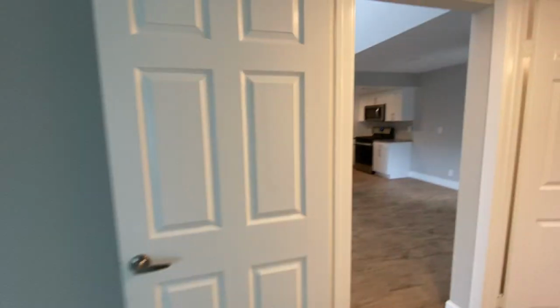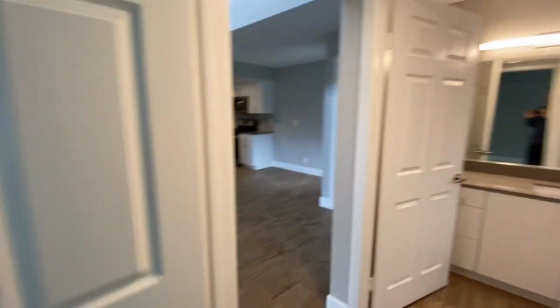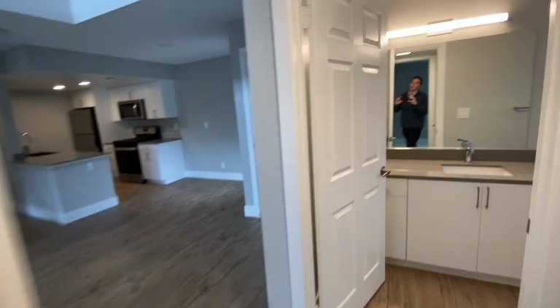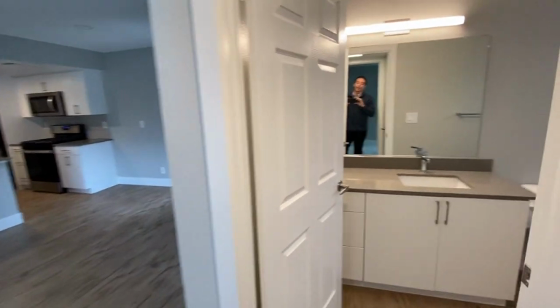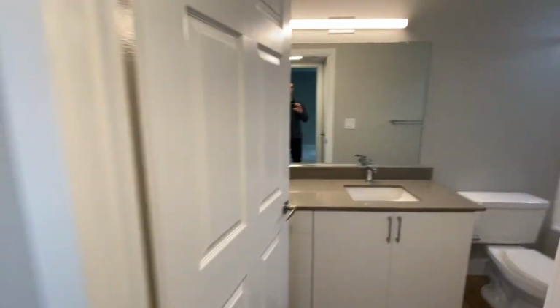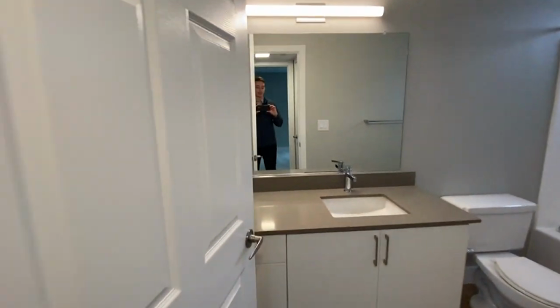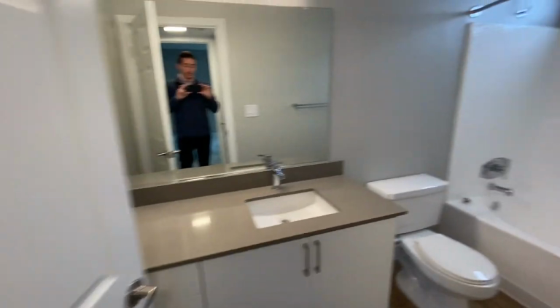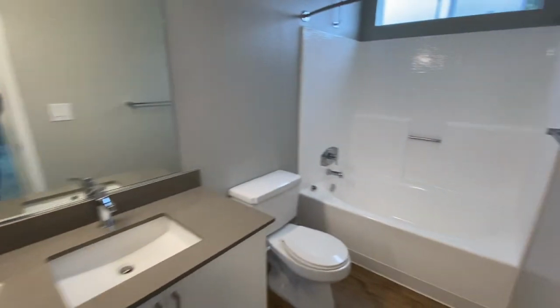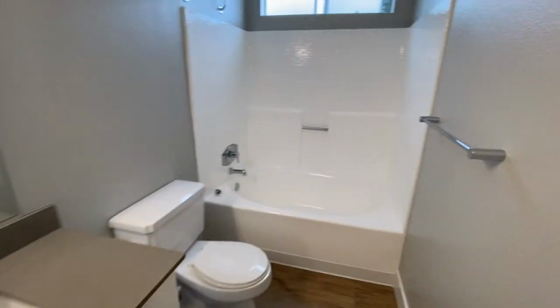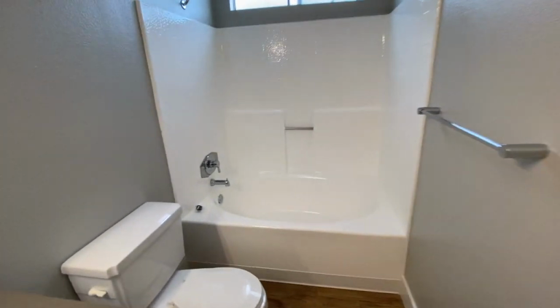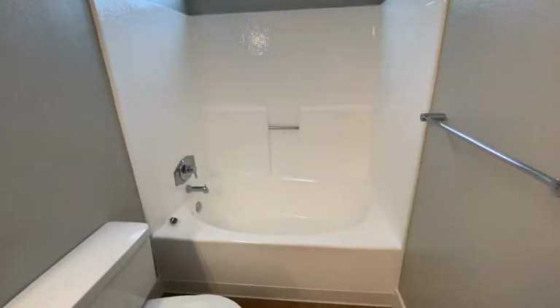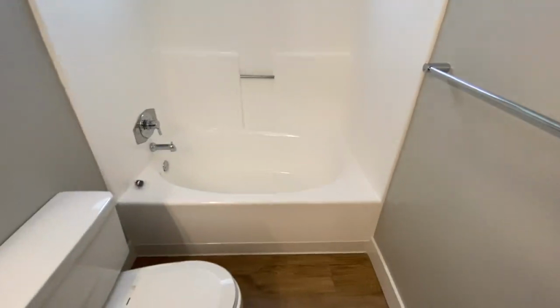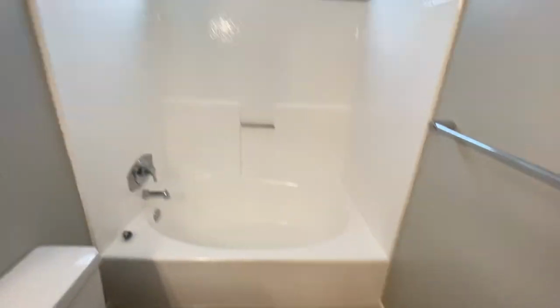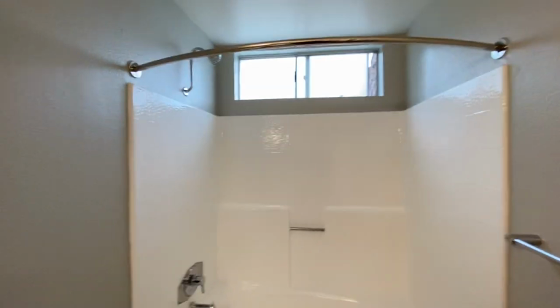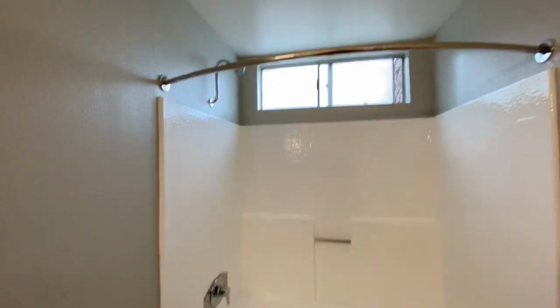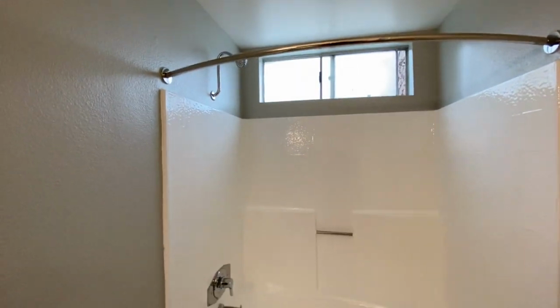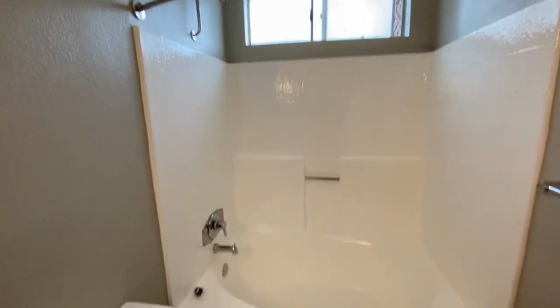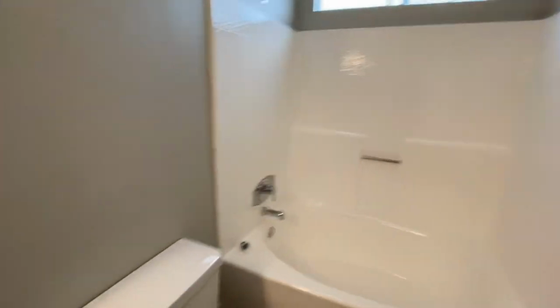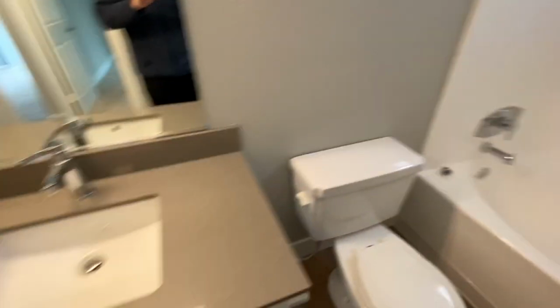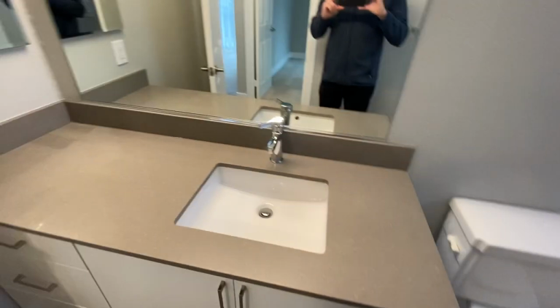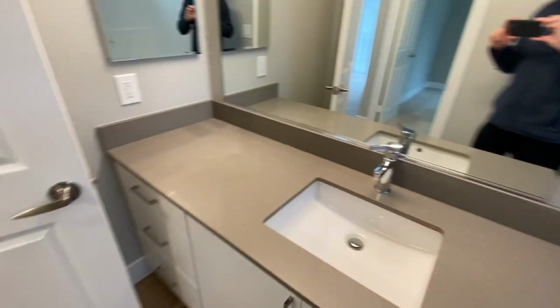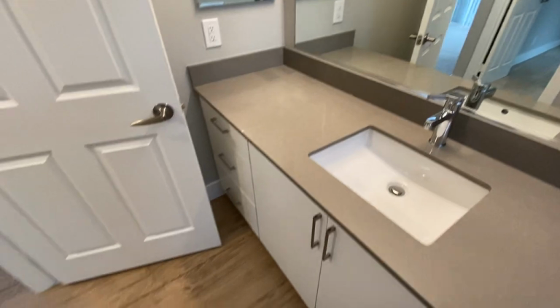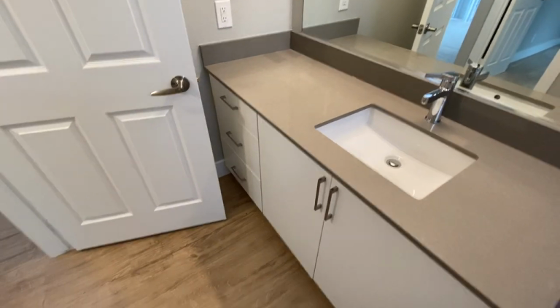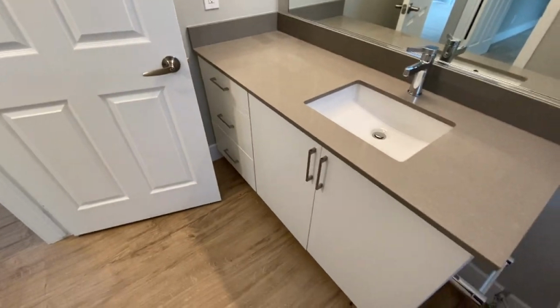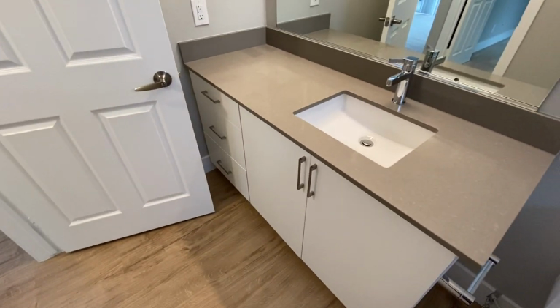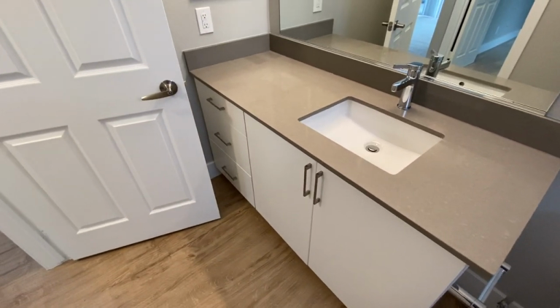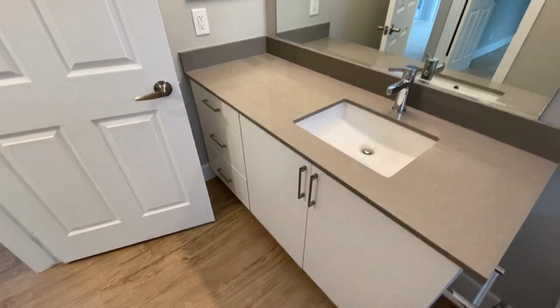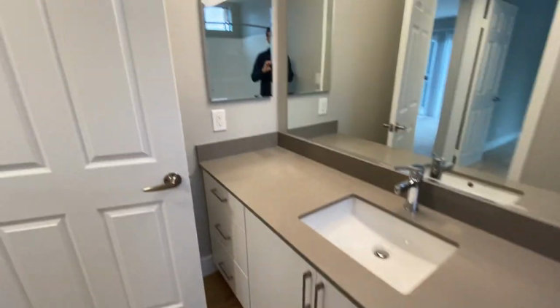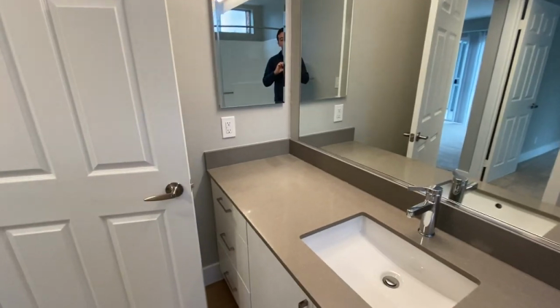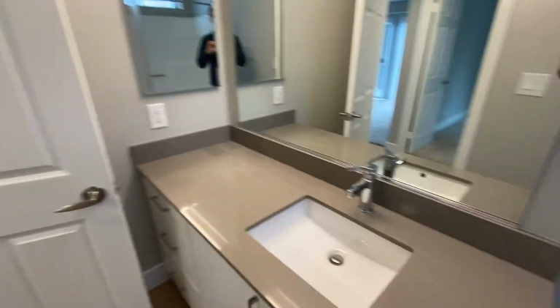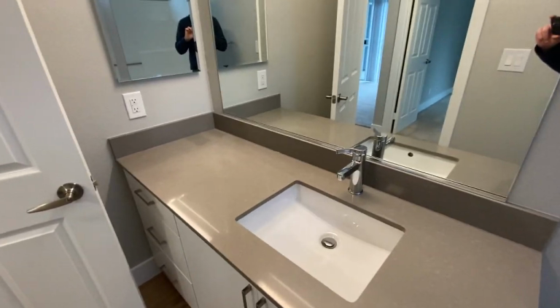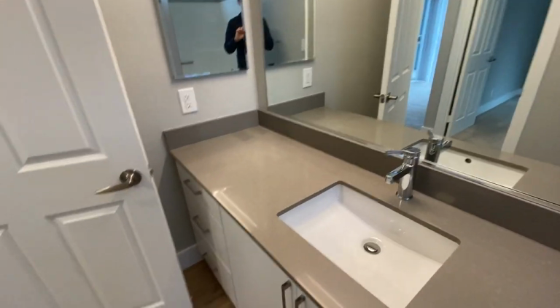Quickly, we're going to move into the guest bathroom. It's a nice size bathroom — can't go wrong with a Roman style tub. Same nice tall shower head, same finishings. You have a good amount of bathroom storage space with nice quartz countertops.